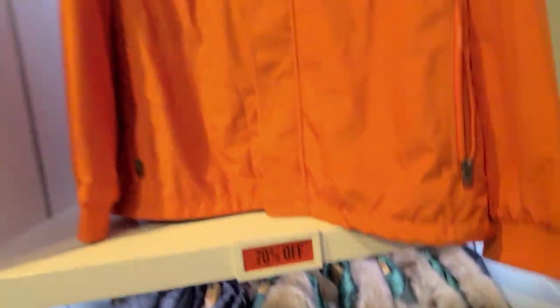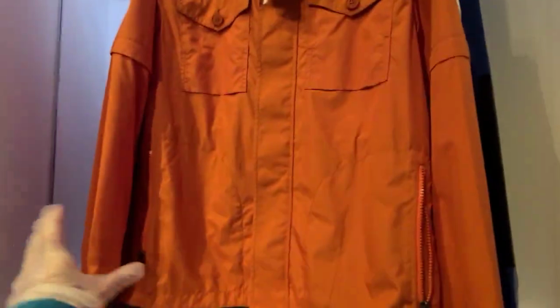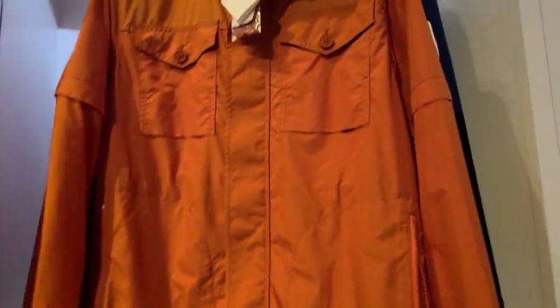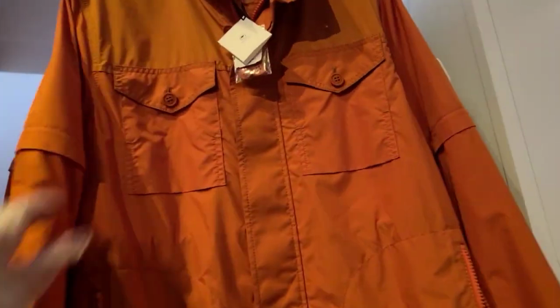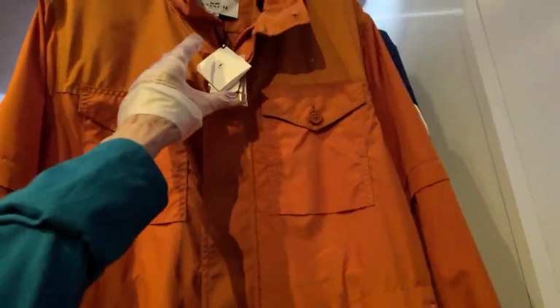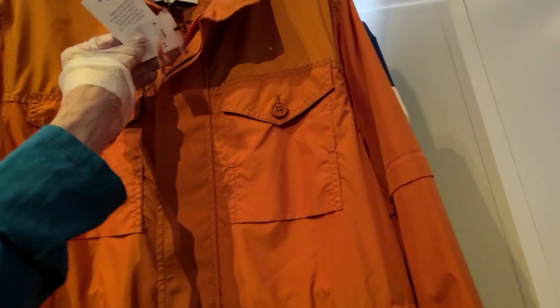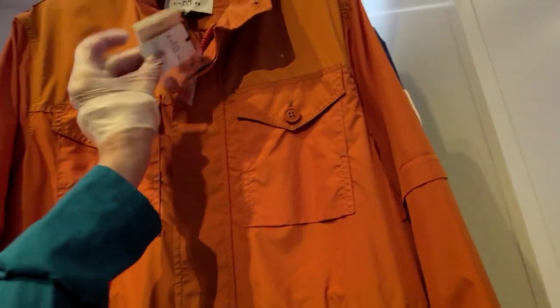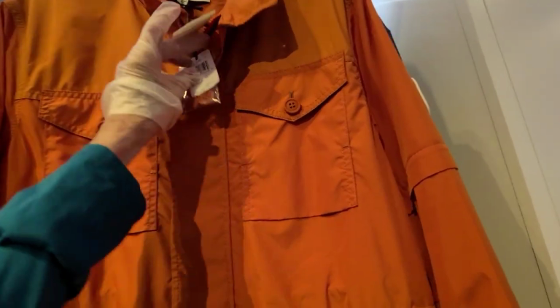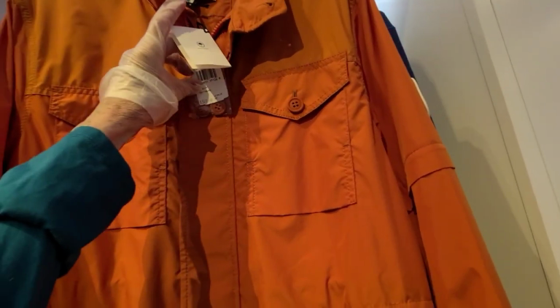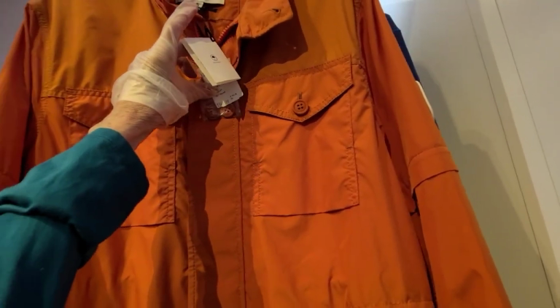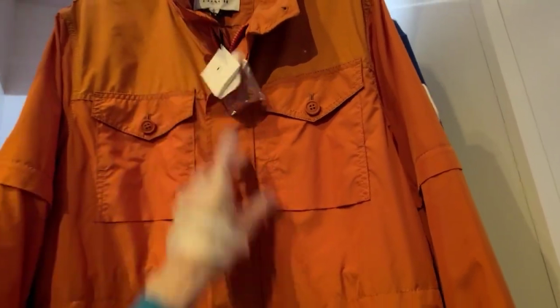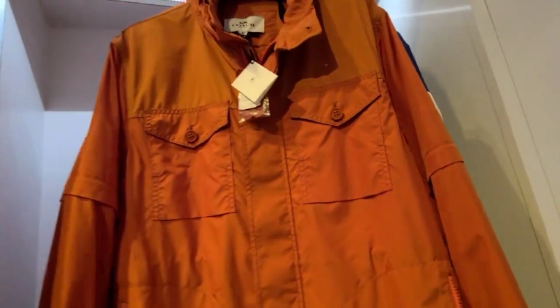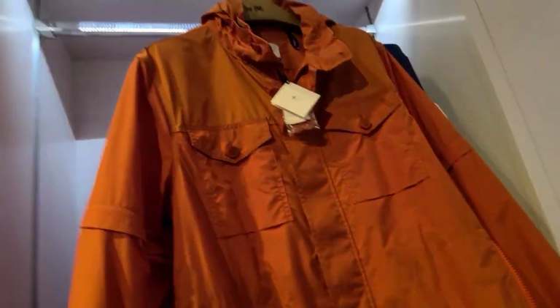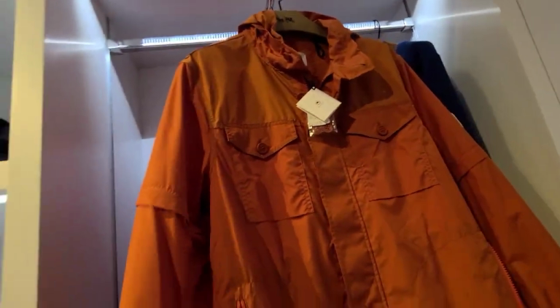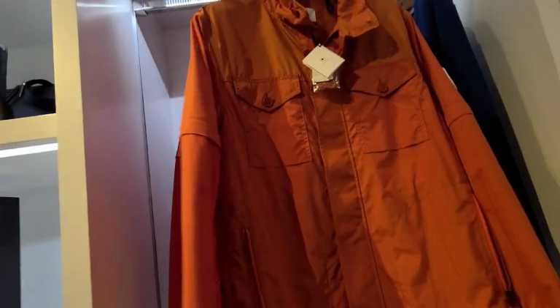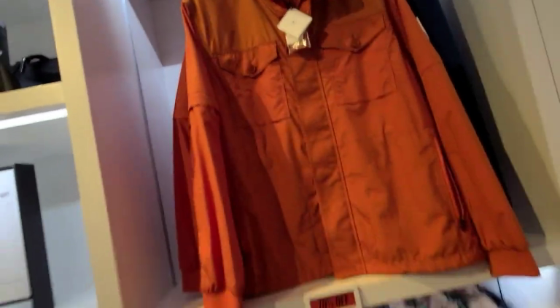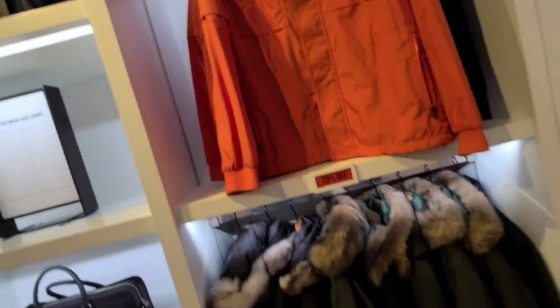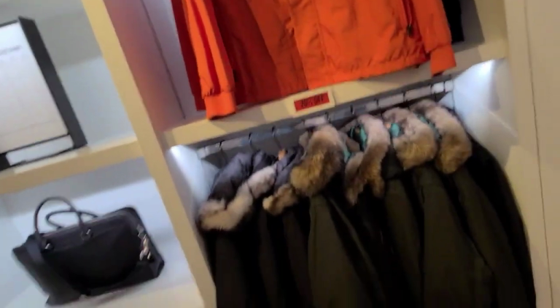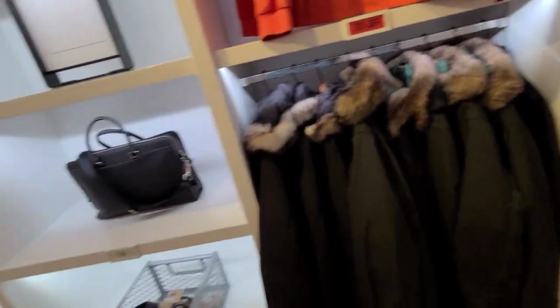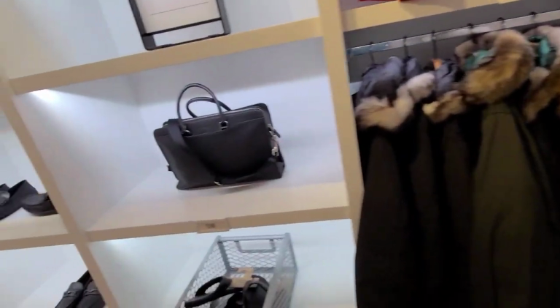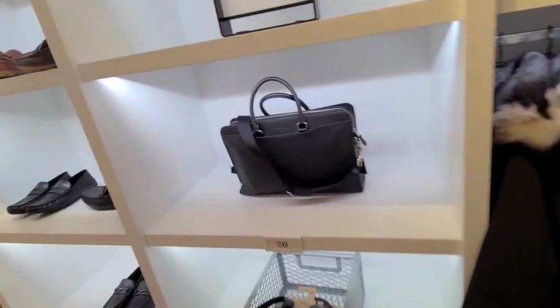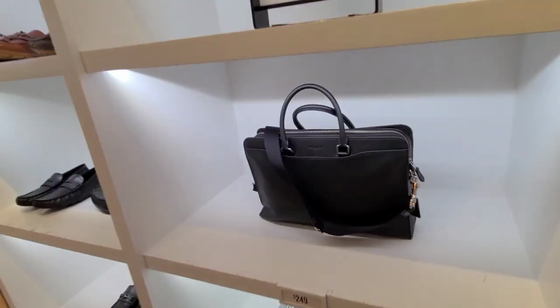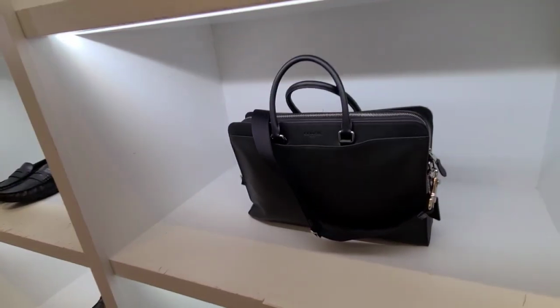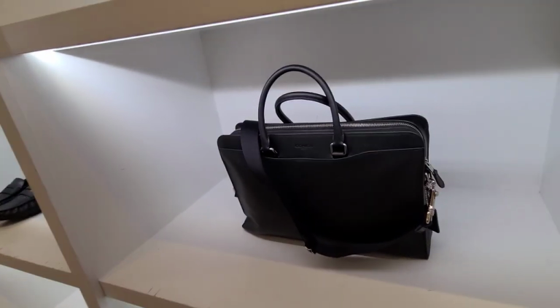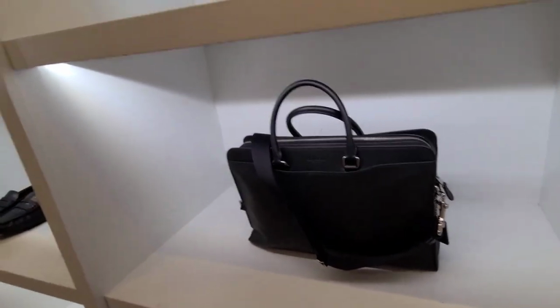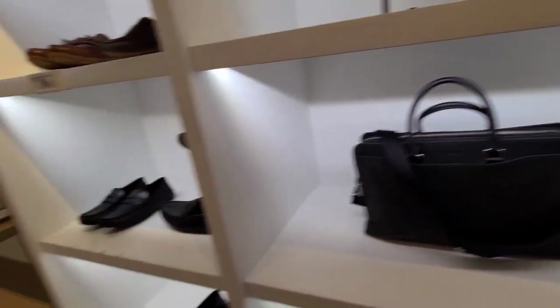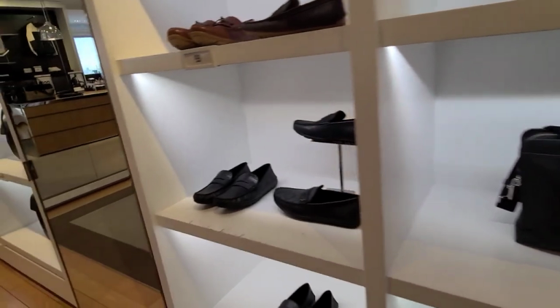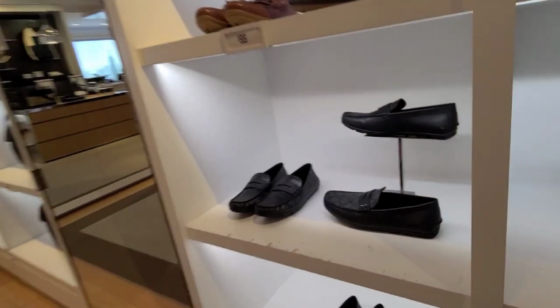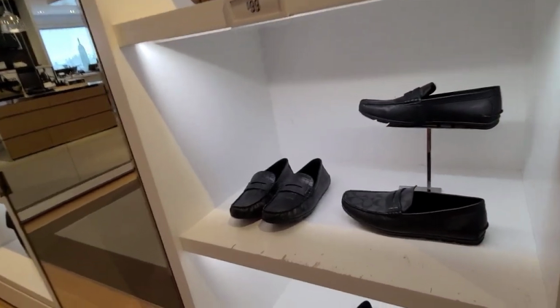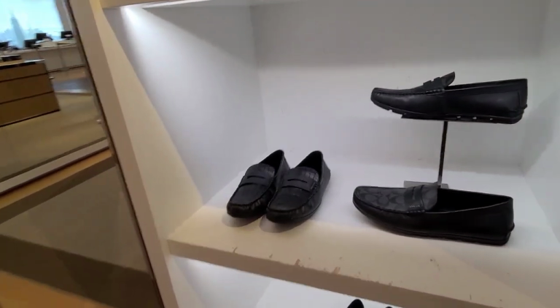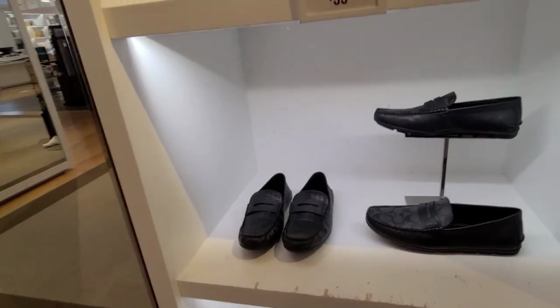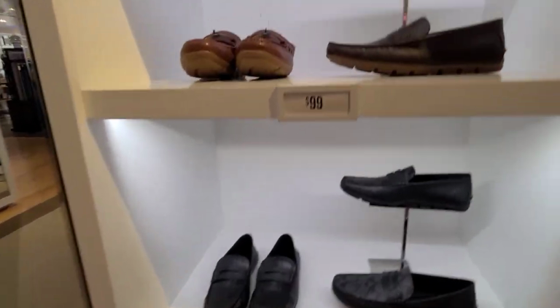And what is this? $550, 70% off, though. And some briefcases — $249. $29.99 for the shoes.